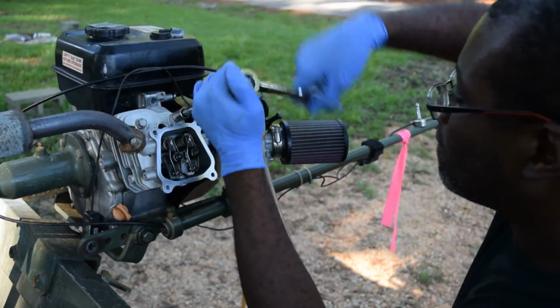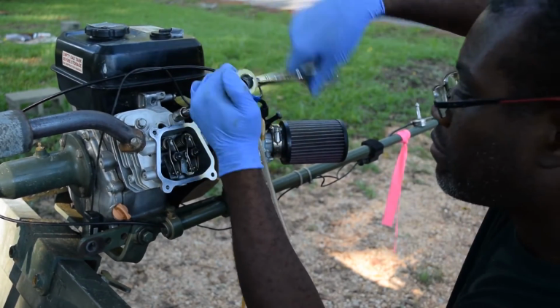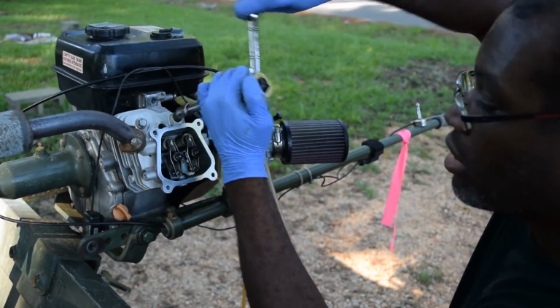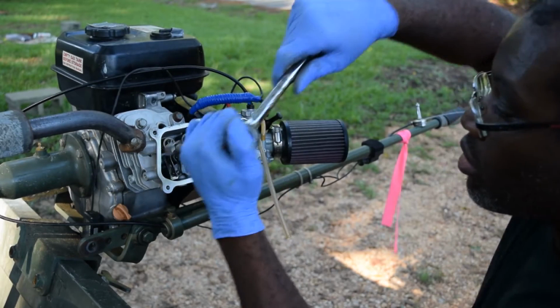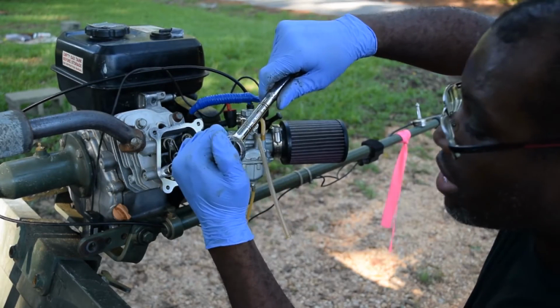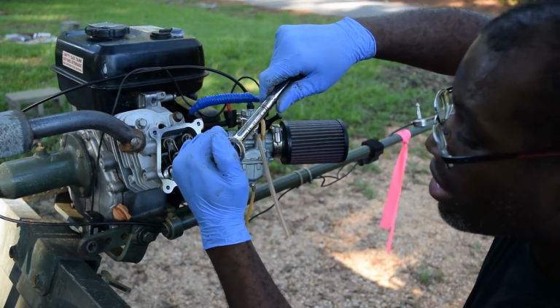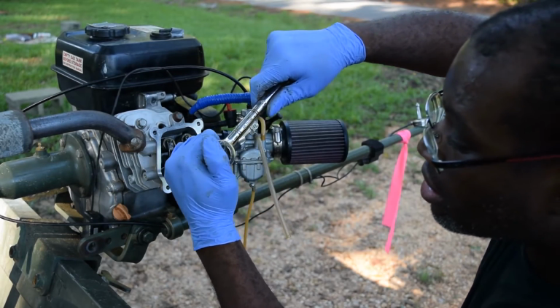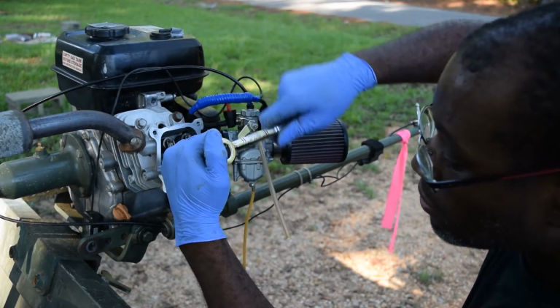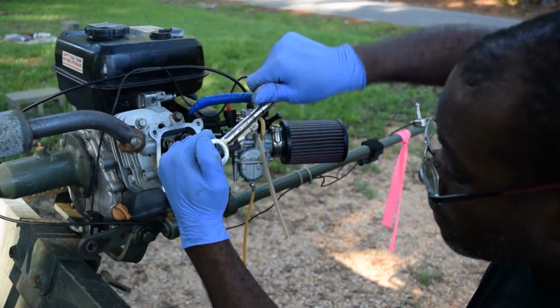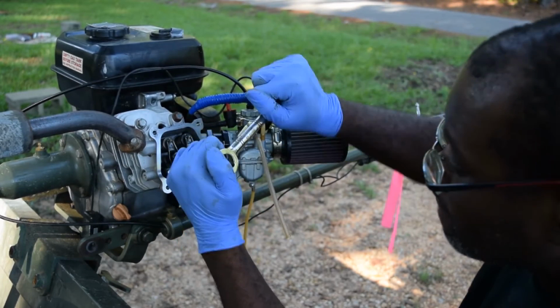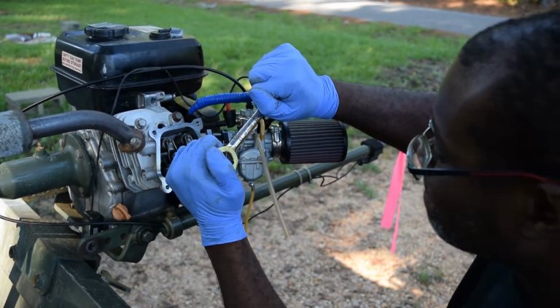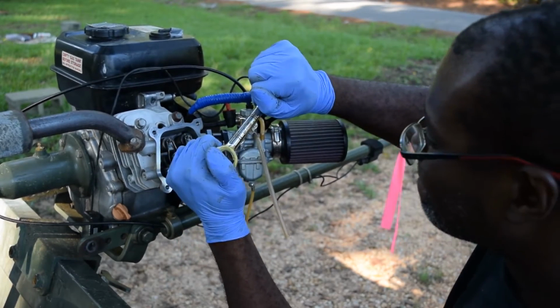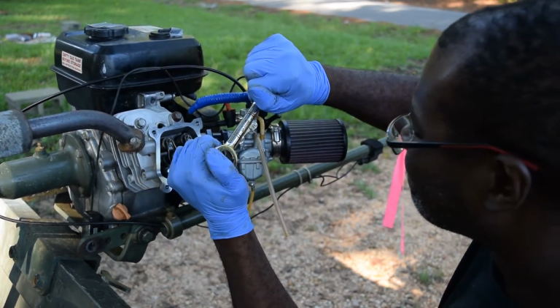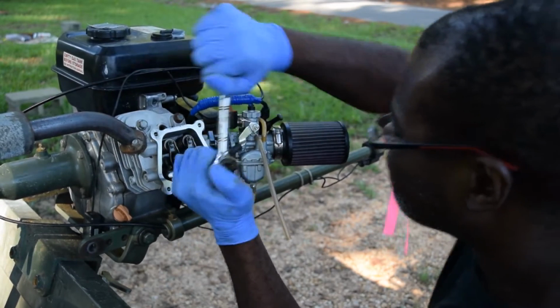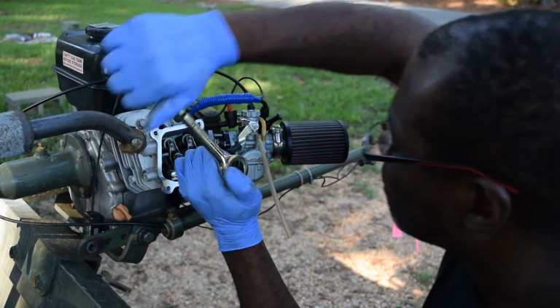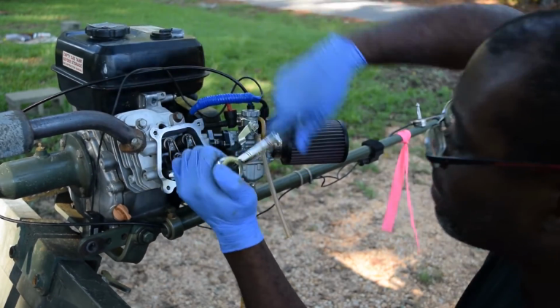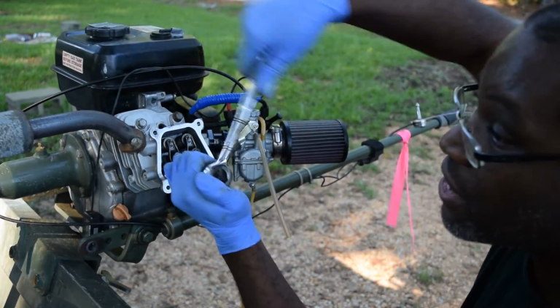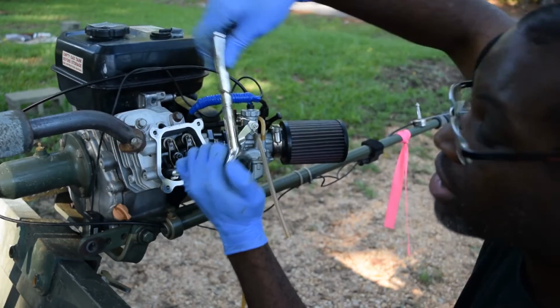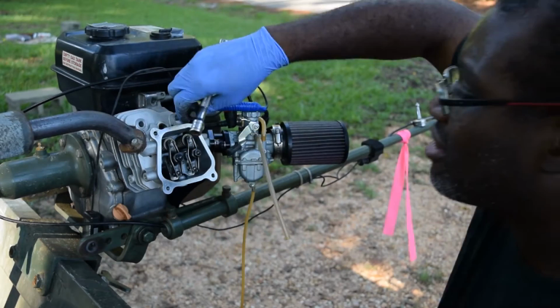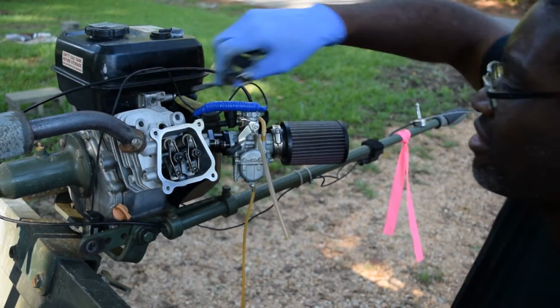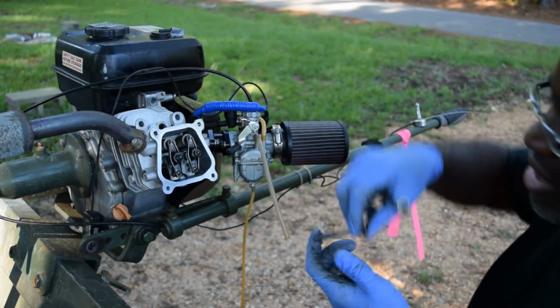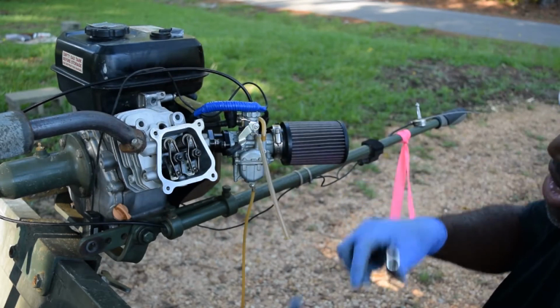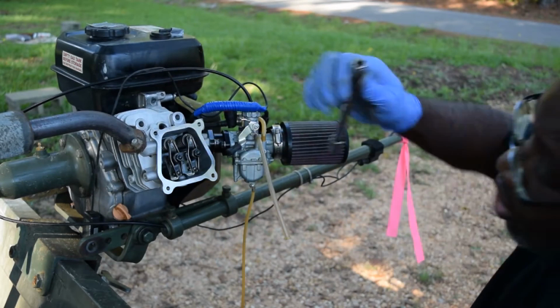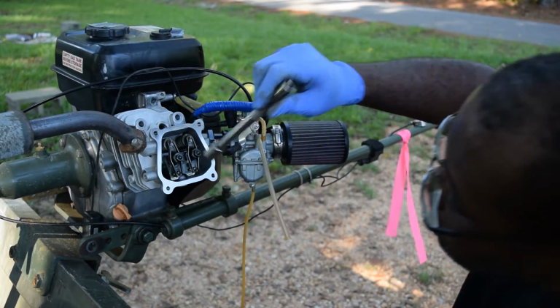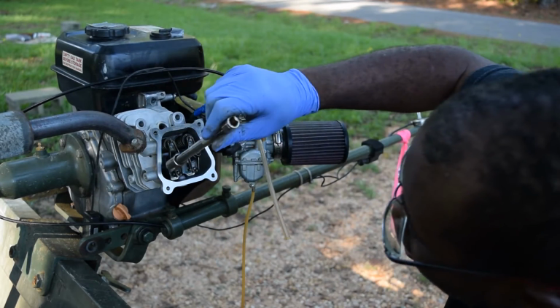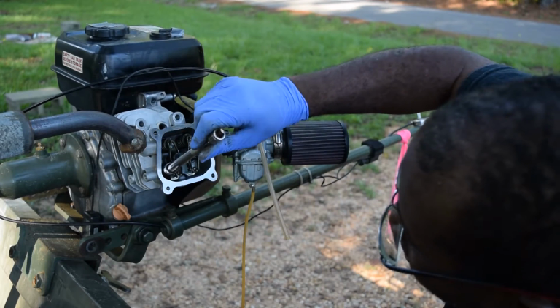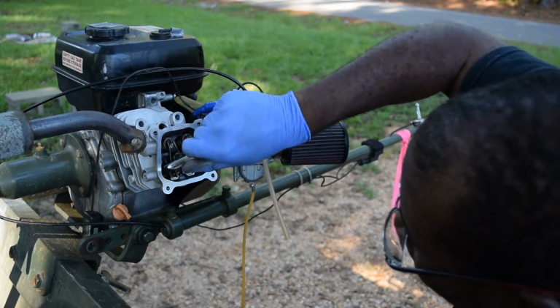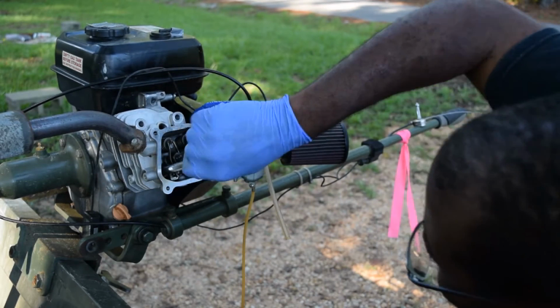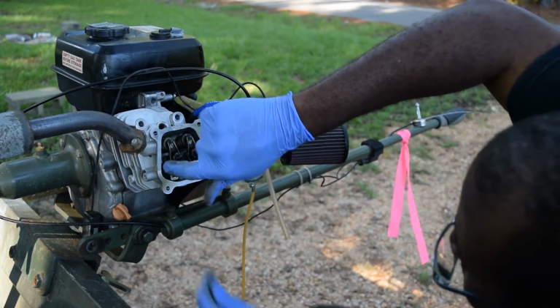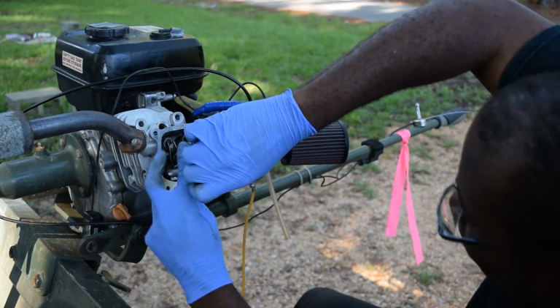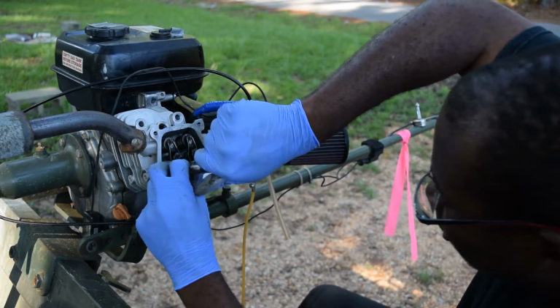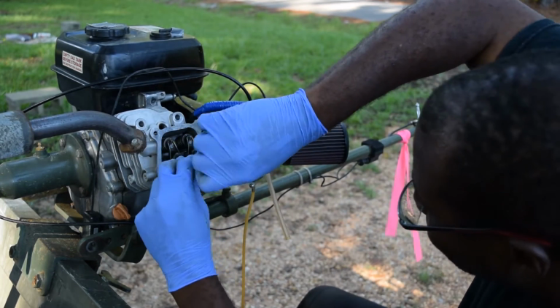Oh, that torque wrench really got it done. I really don't want to take that carburetor off. I just don't want to.